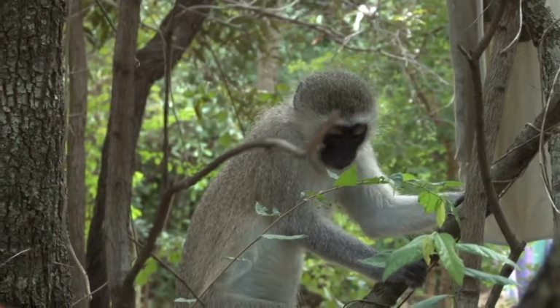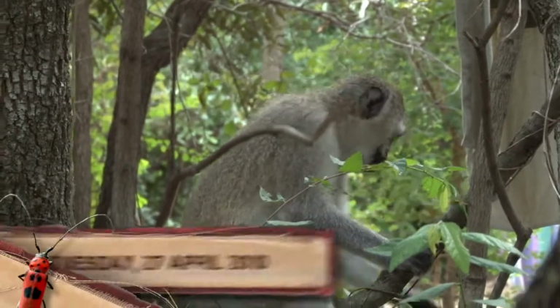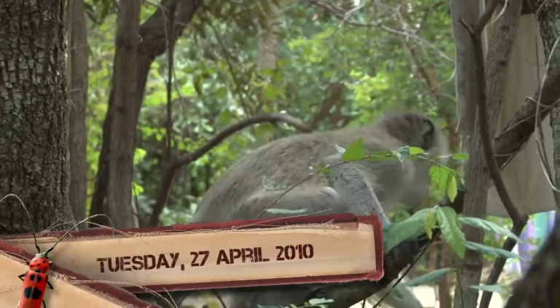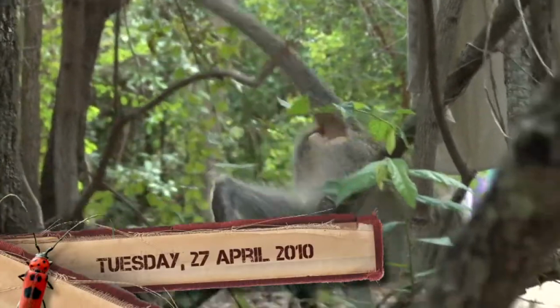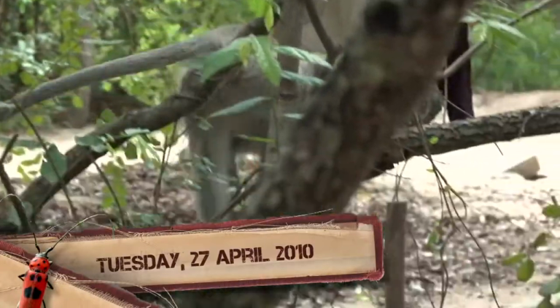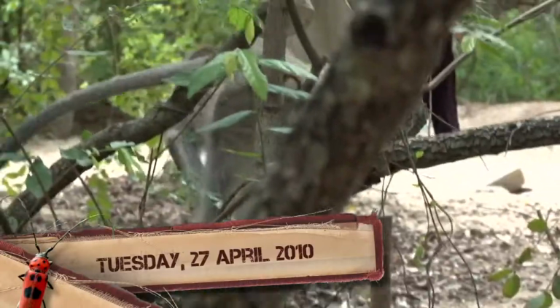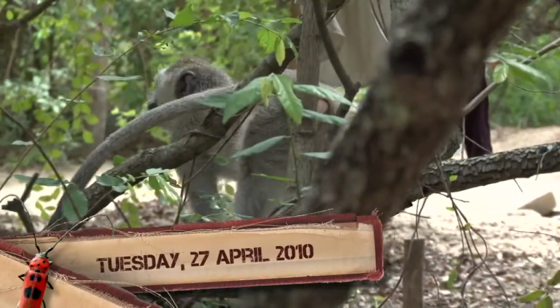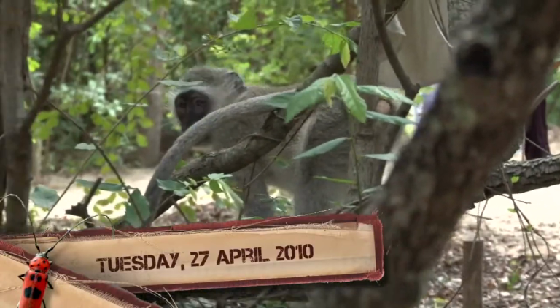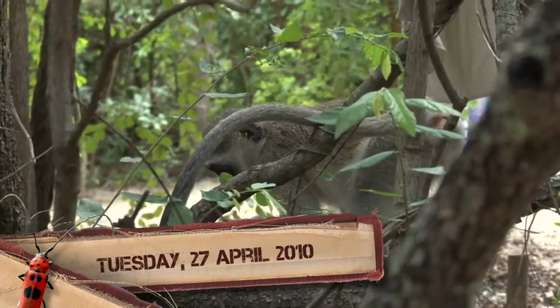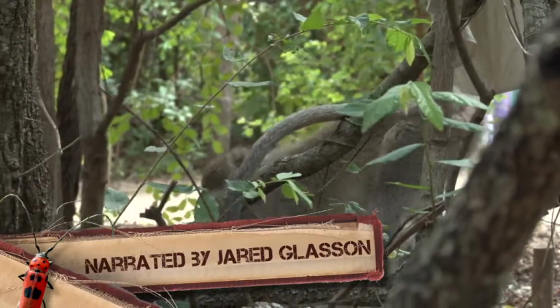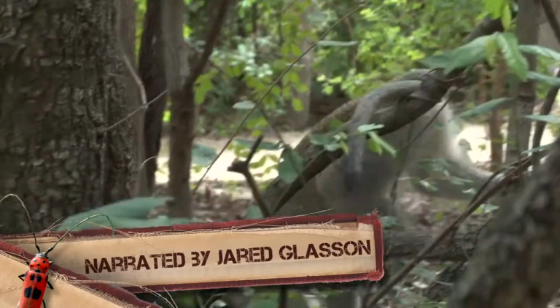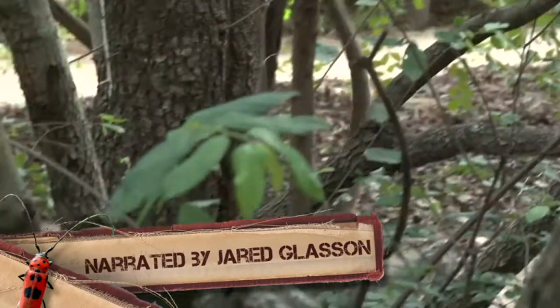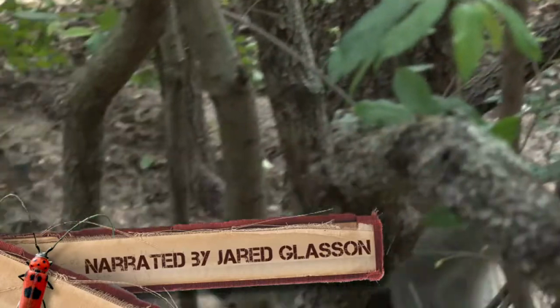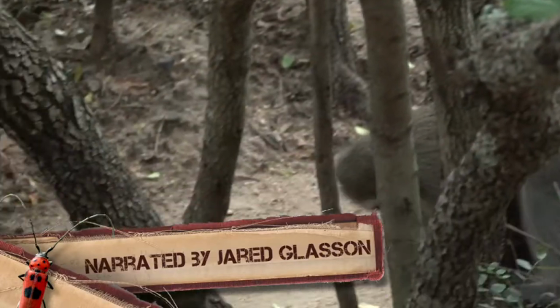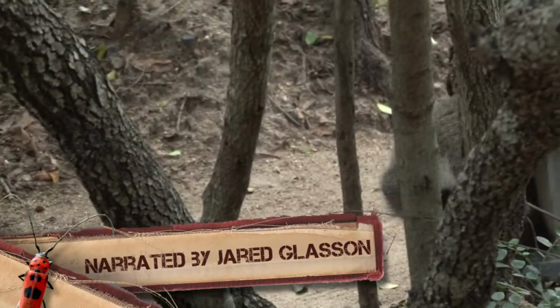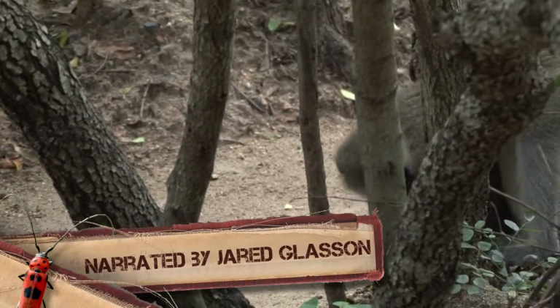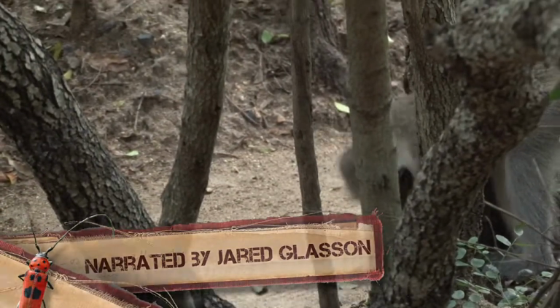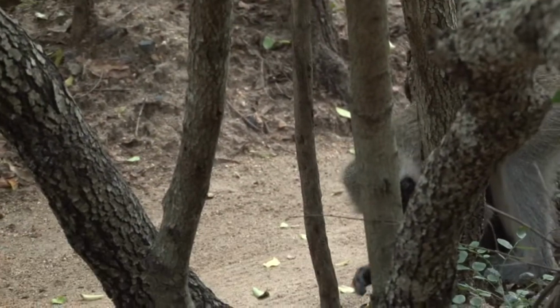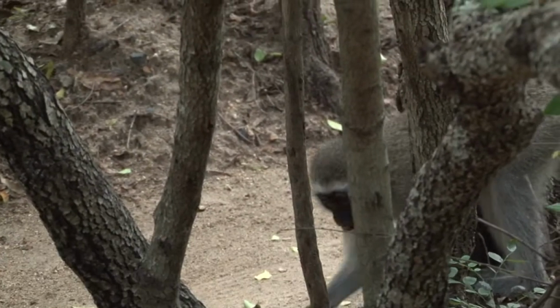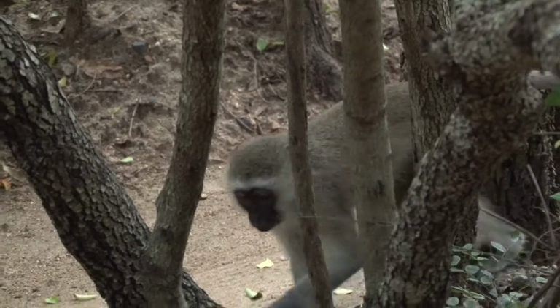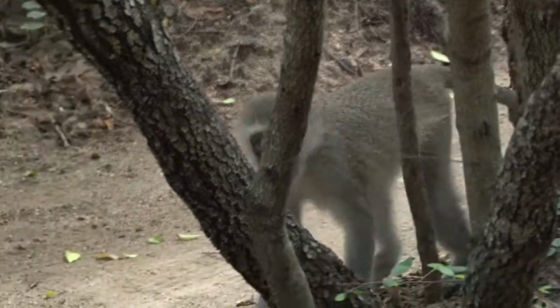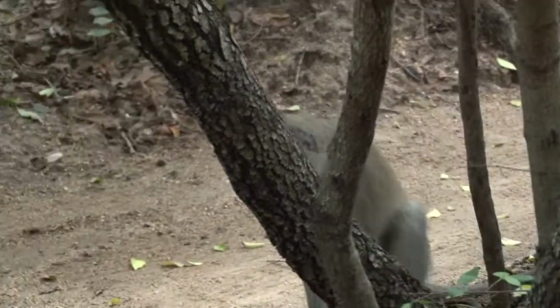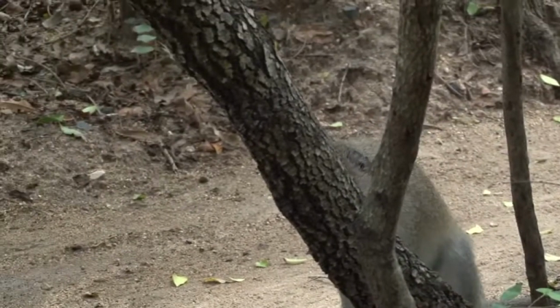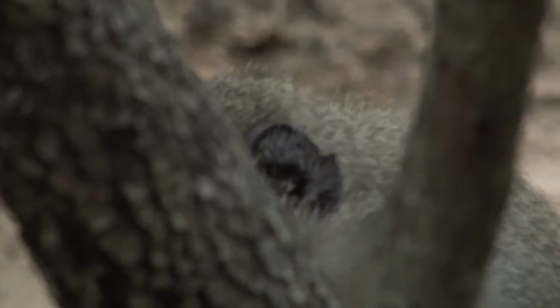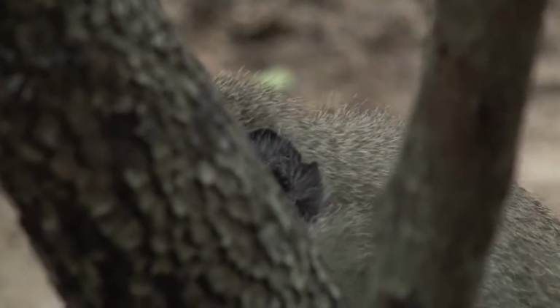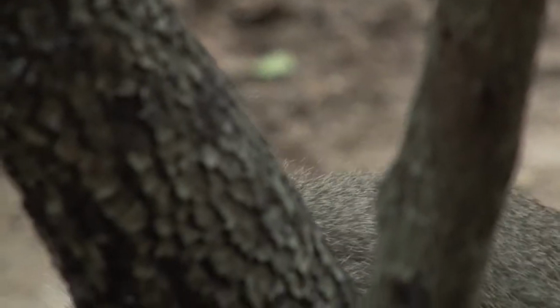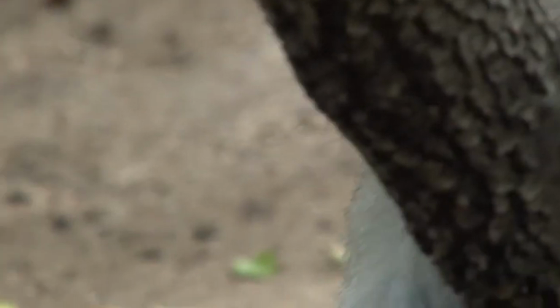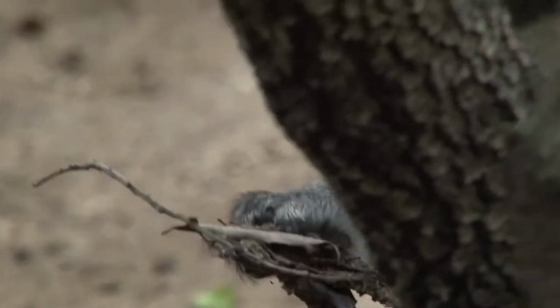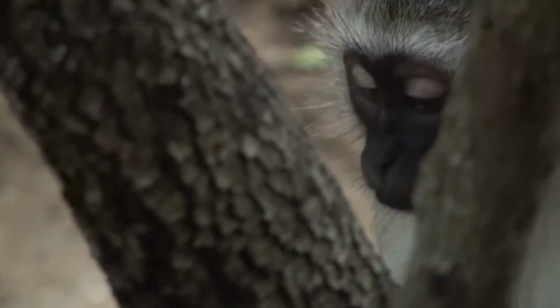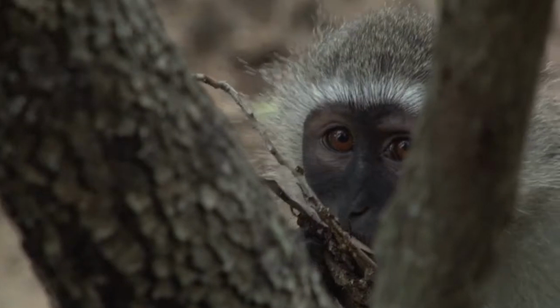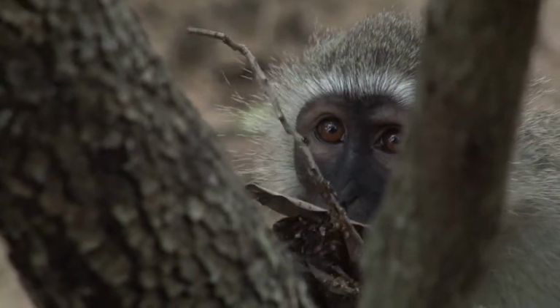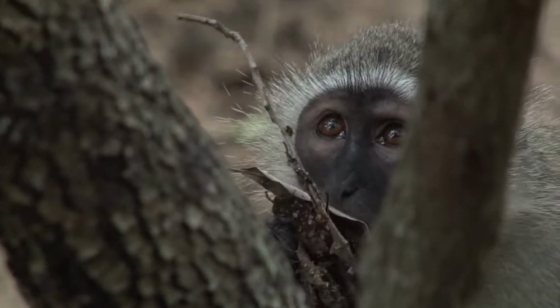Welcome to another safari TV diary. We start out with one of the troops of Vervet Monkey around camp during the day. With no electricity in camp, it's one of the opportune moments to catch some of these at work and play, busy foraging.